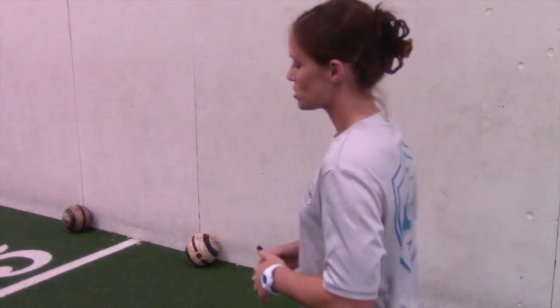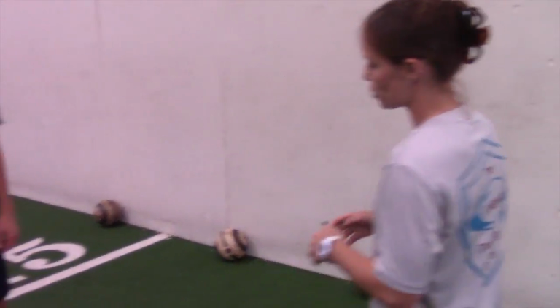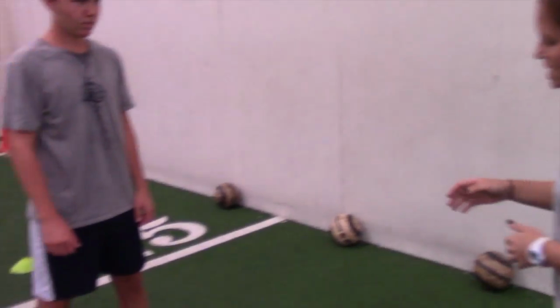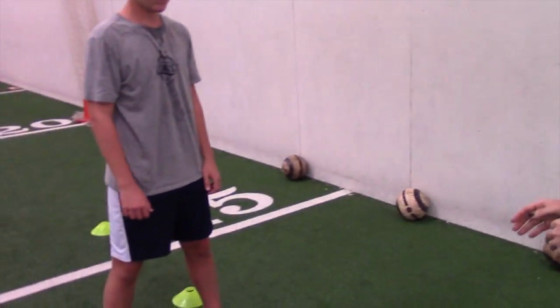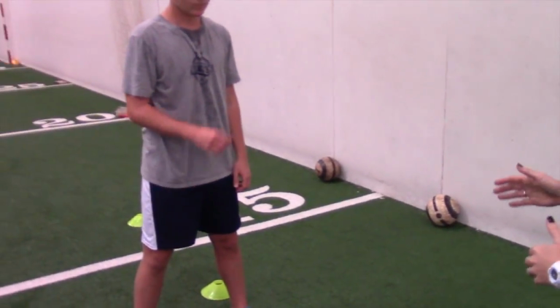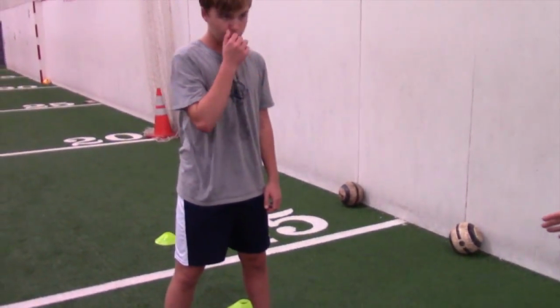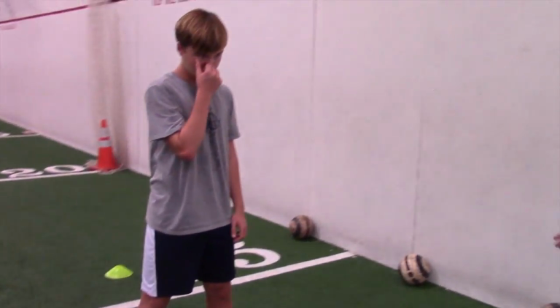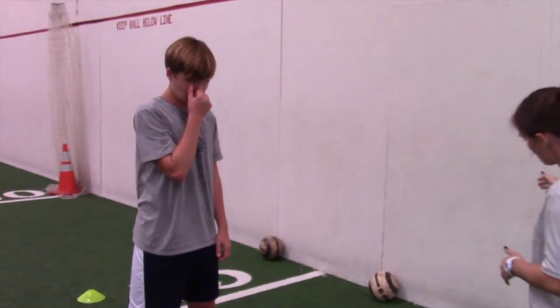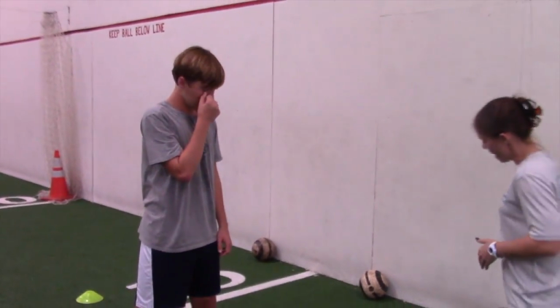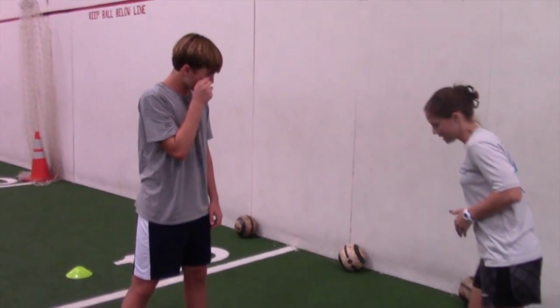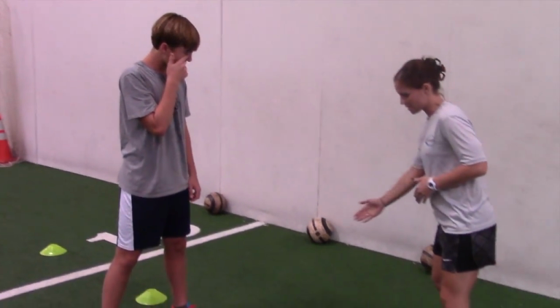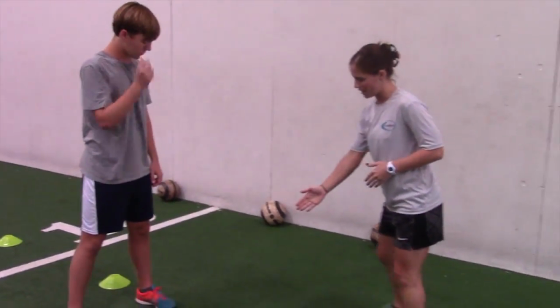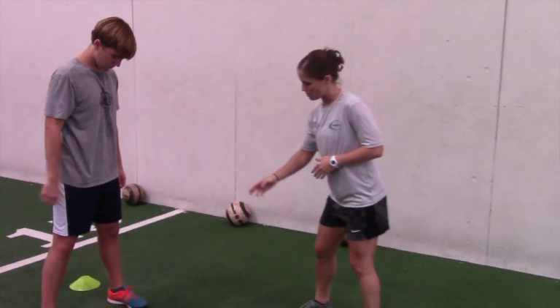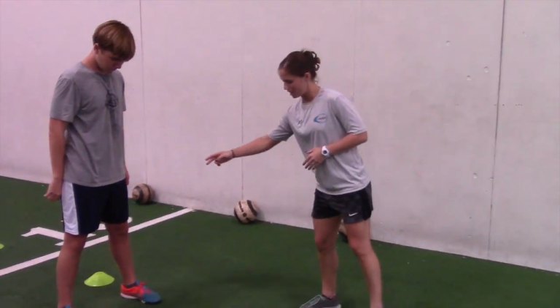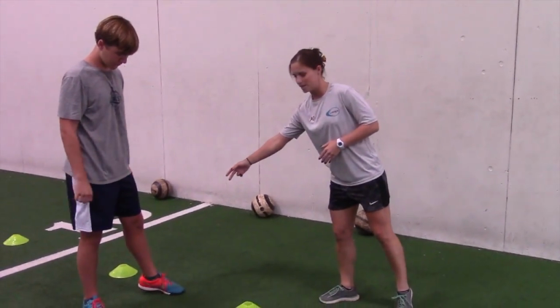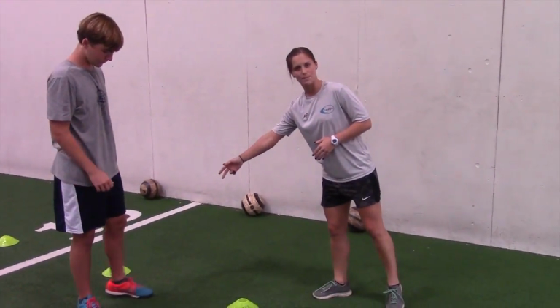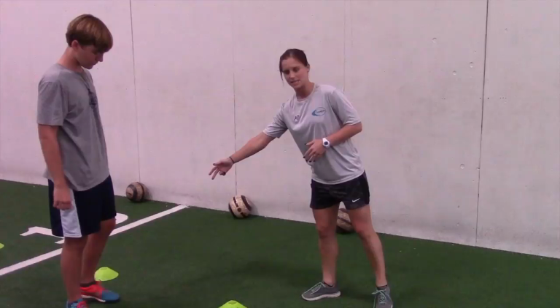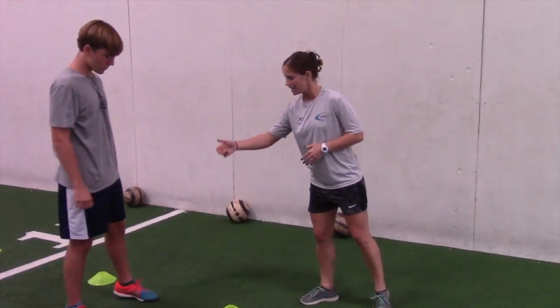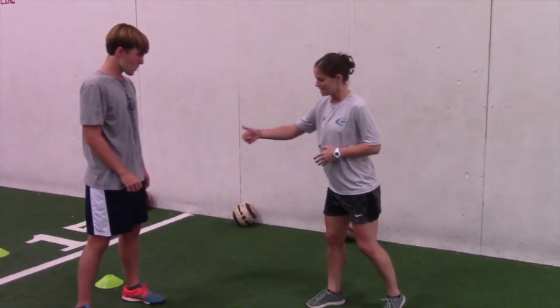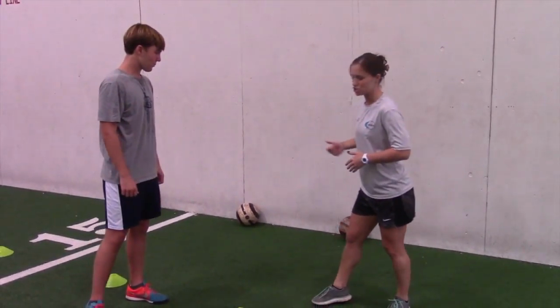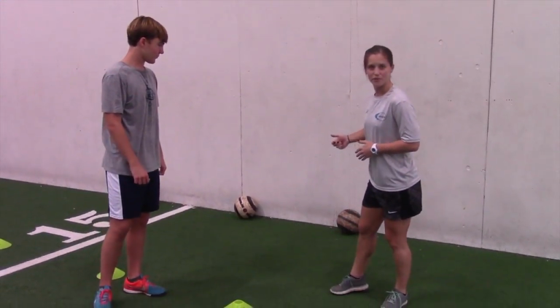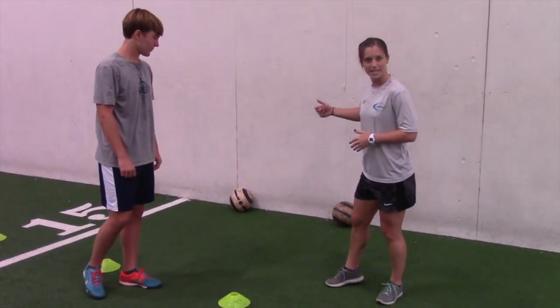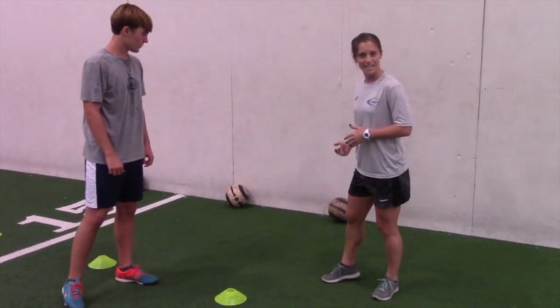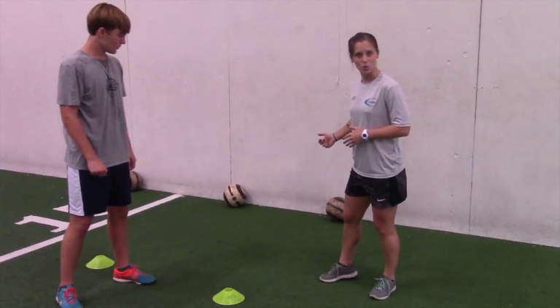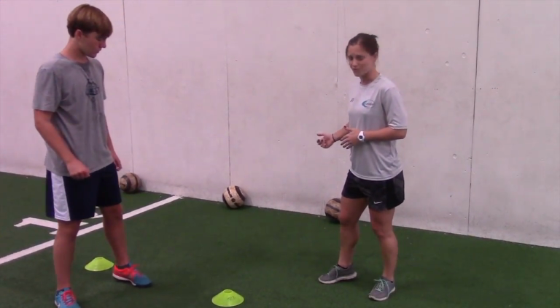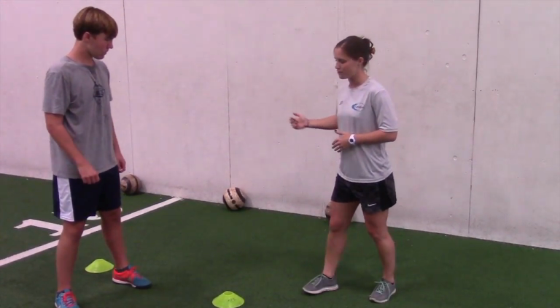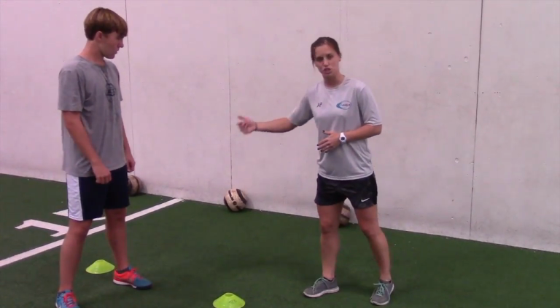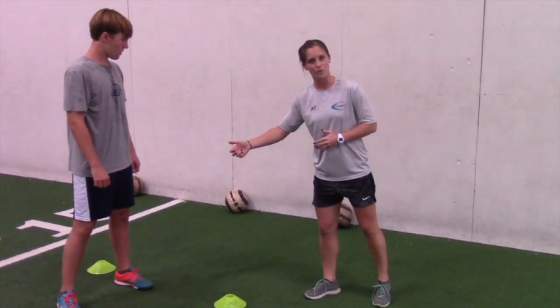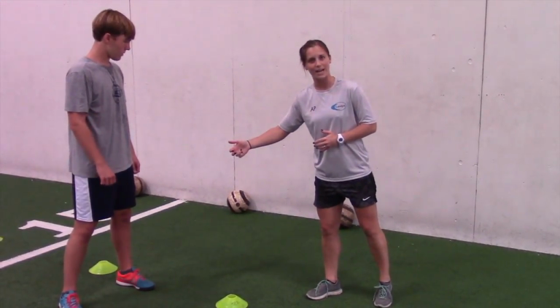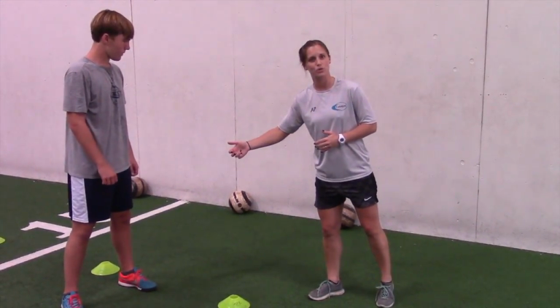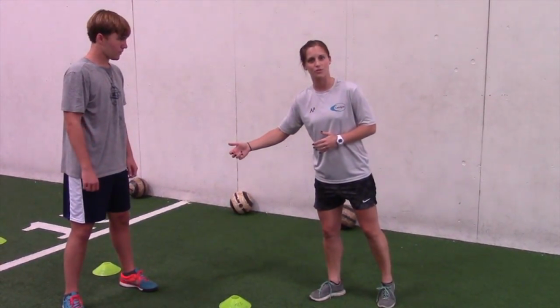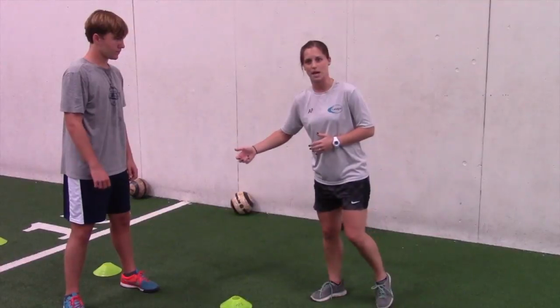So first, Ian's just gonna line his body up a body's length away from the ball and one step to the side. He's gonna shuffle in, tackle with his front foot, shuffle back, and then do it again three times.